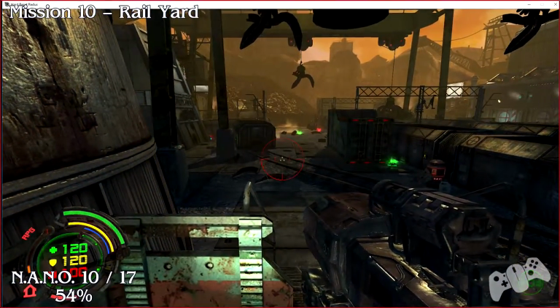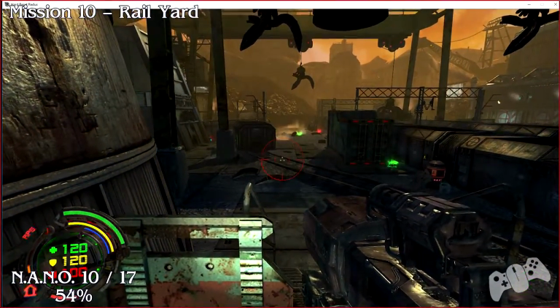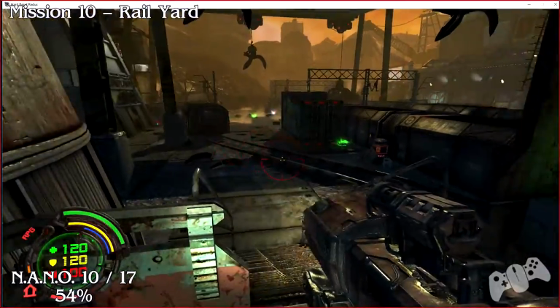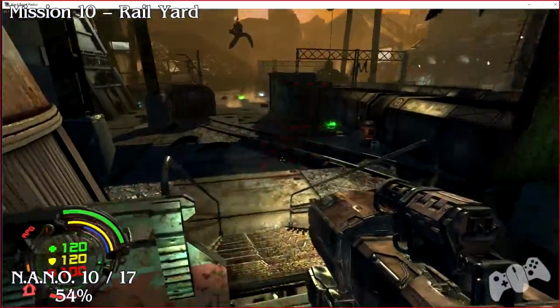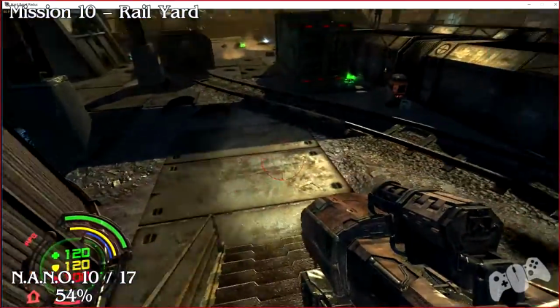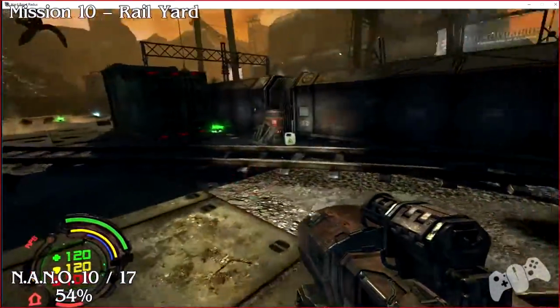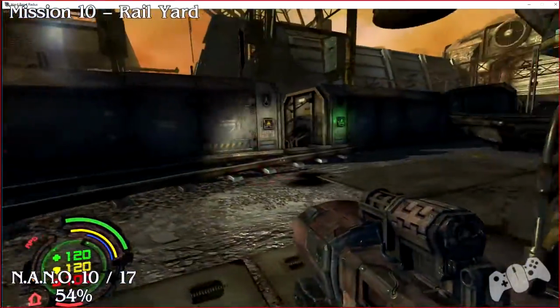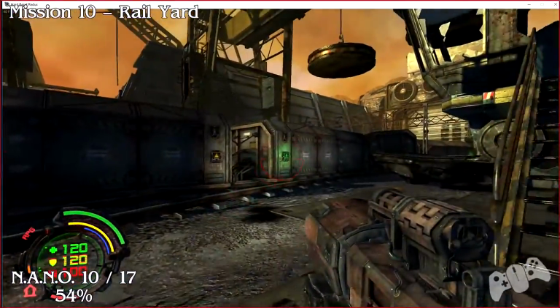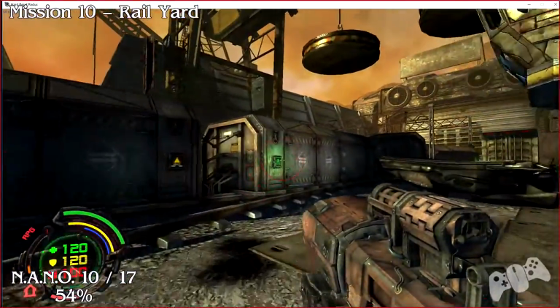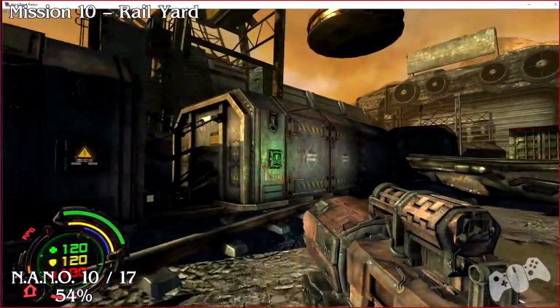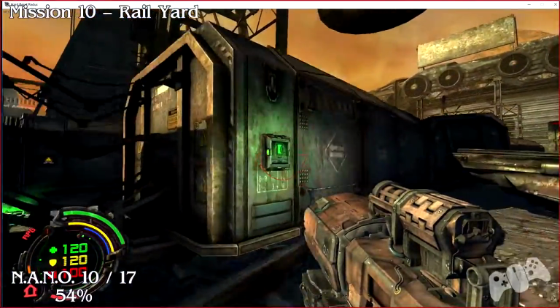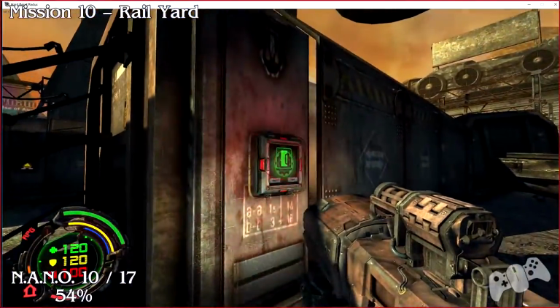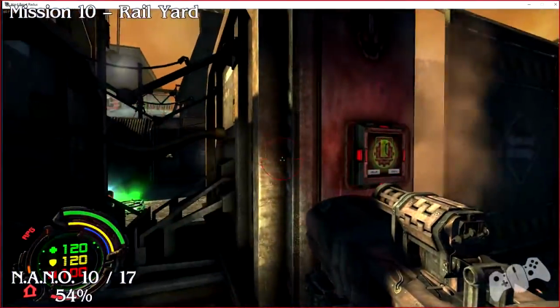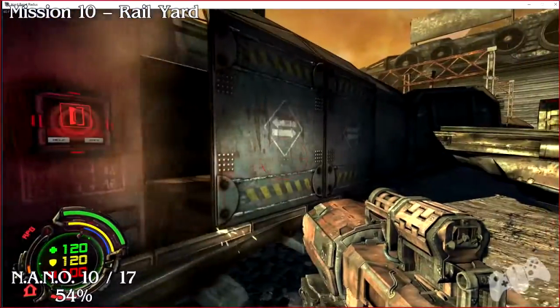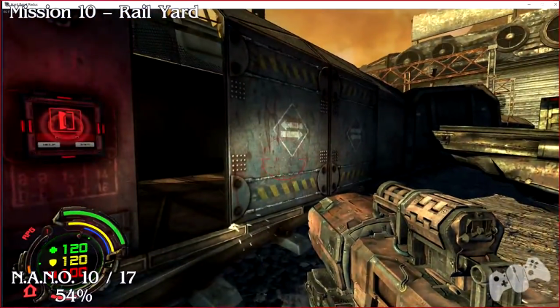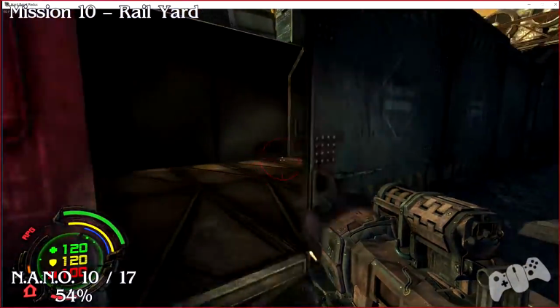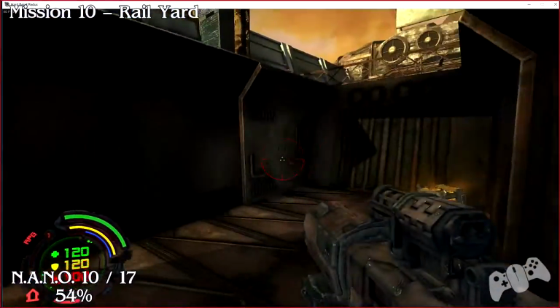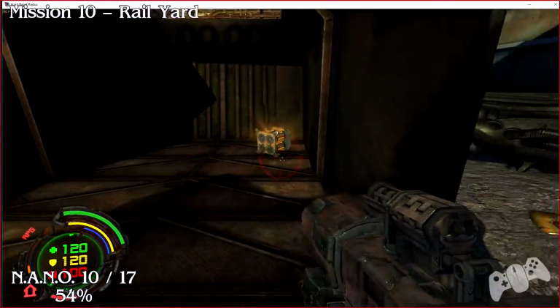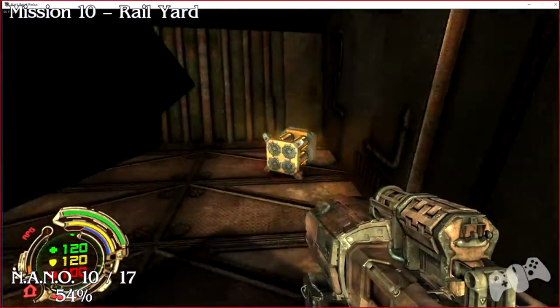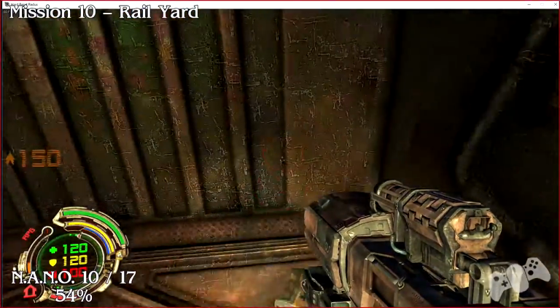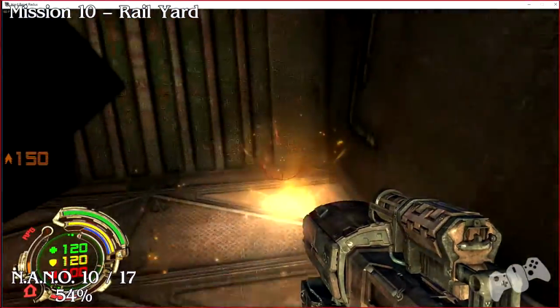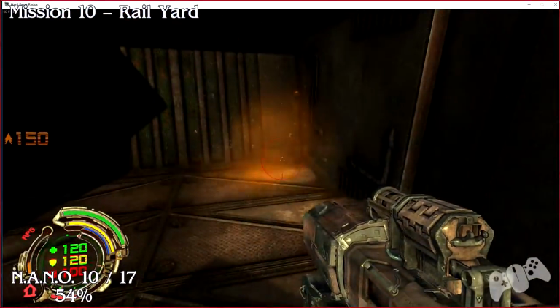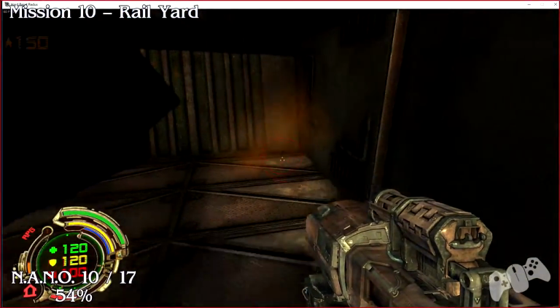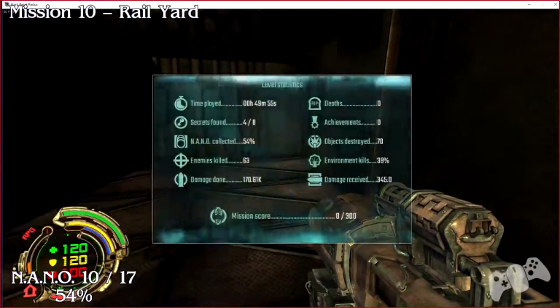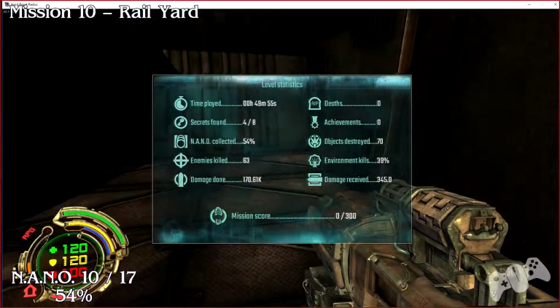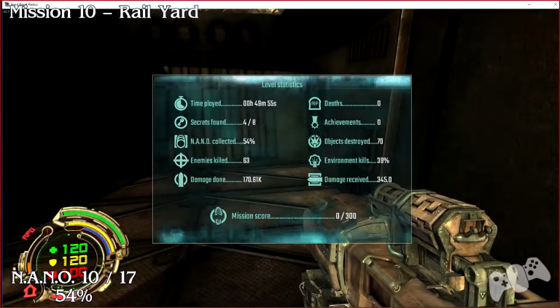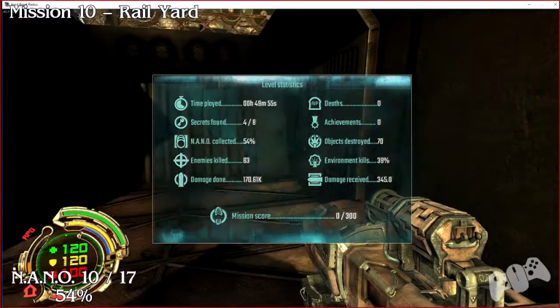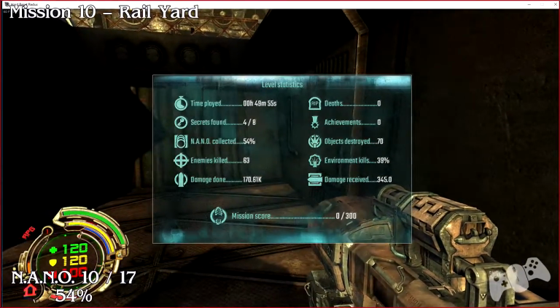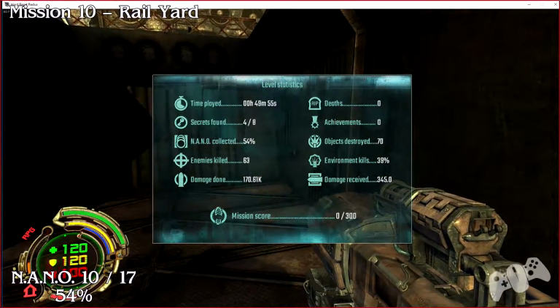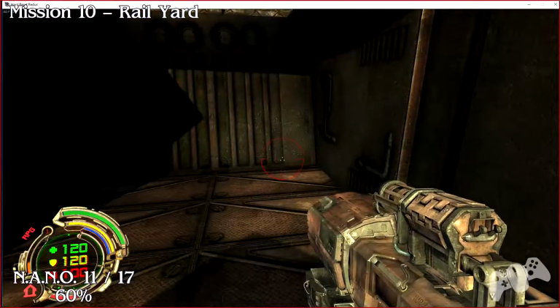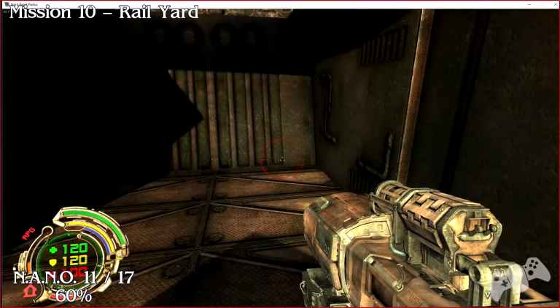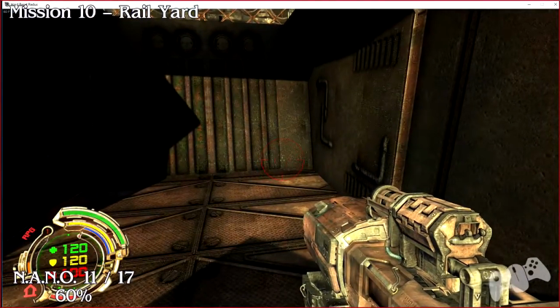Head down the stairs and turn right — you'll see another switch that you can press. Press that switch and this will reveal nano number ten. Nano eleven.